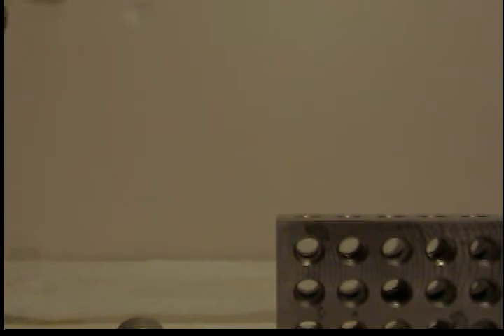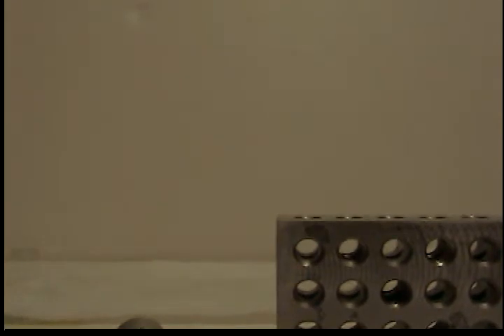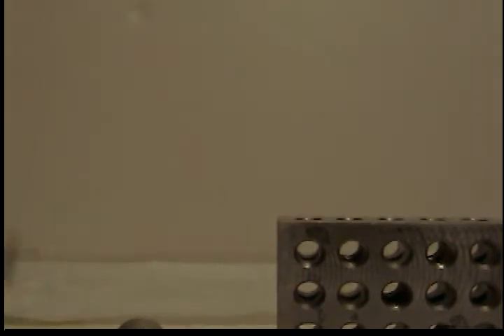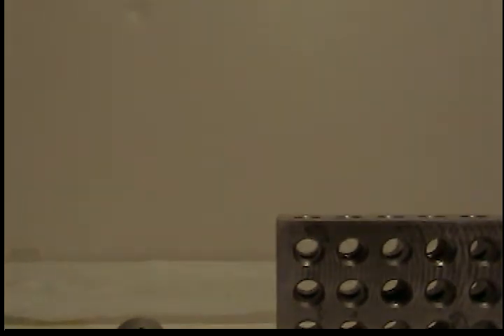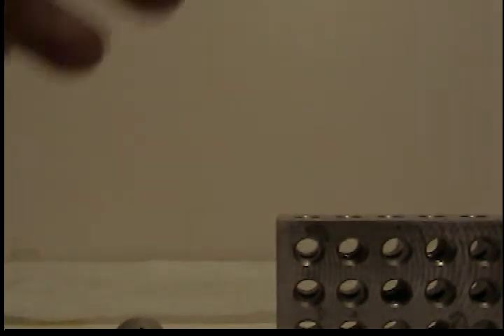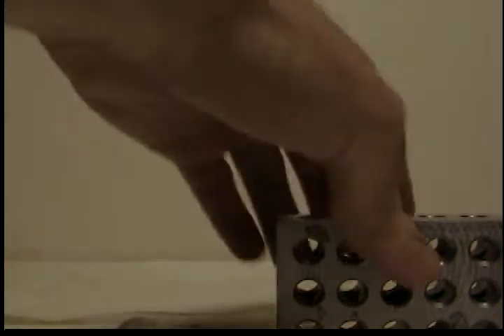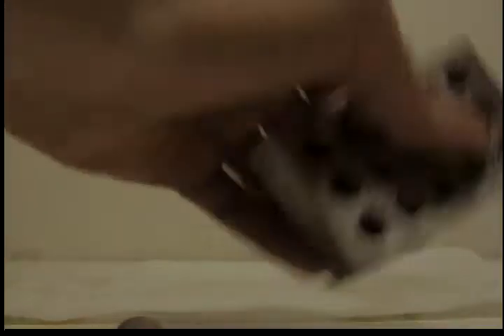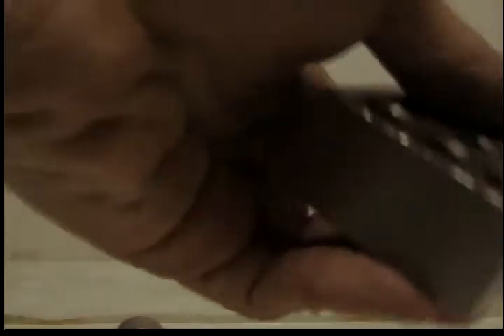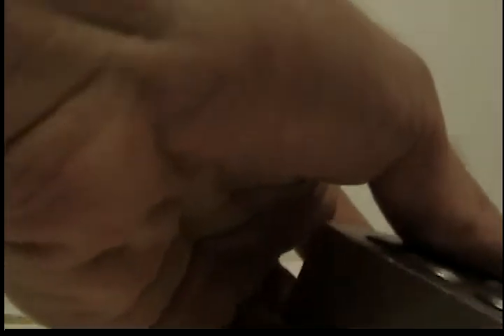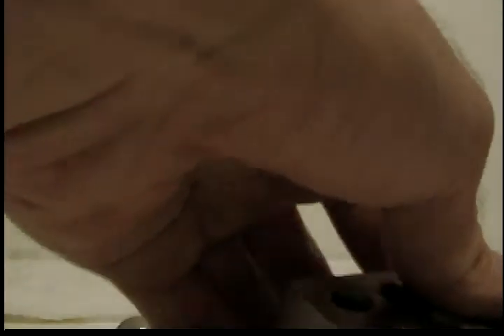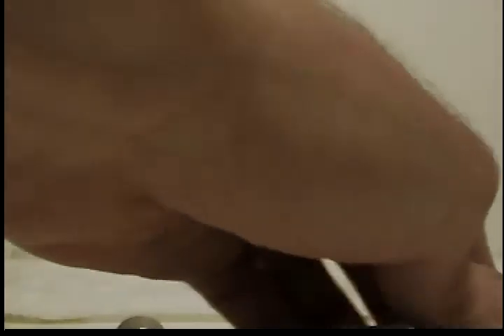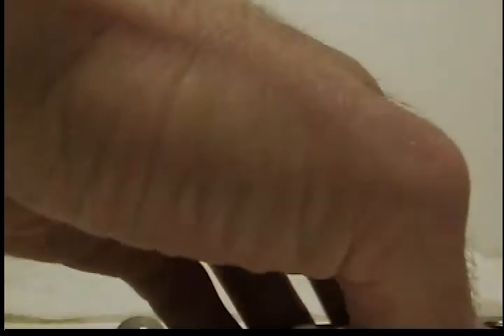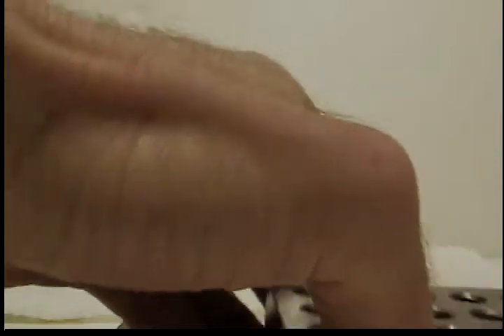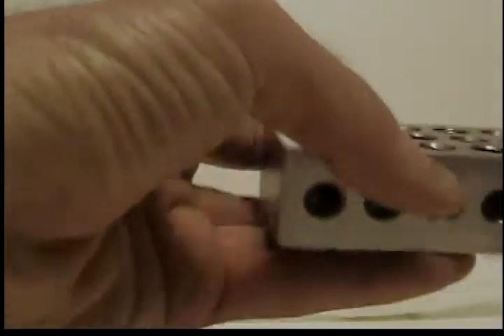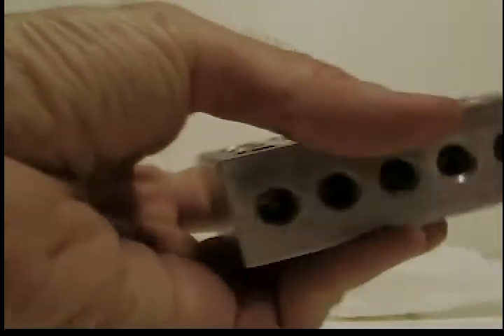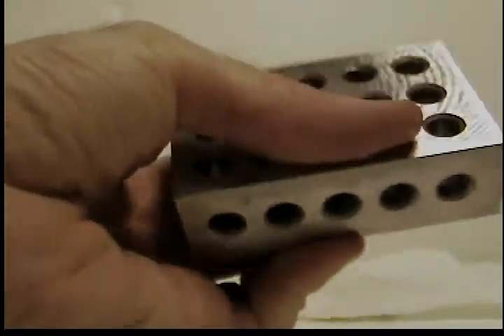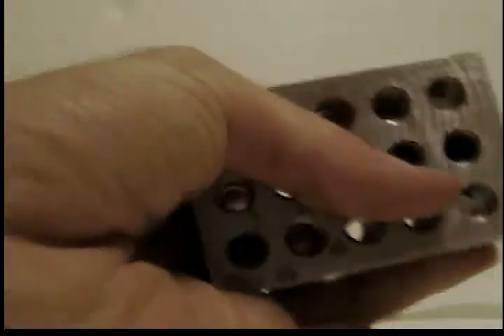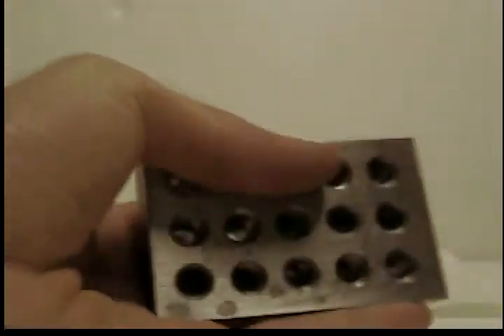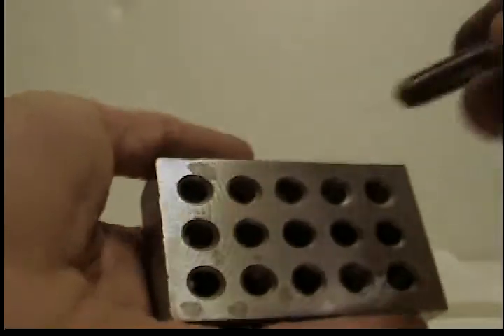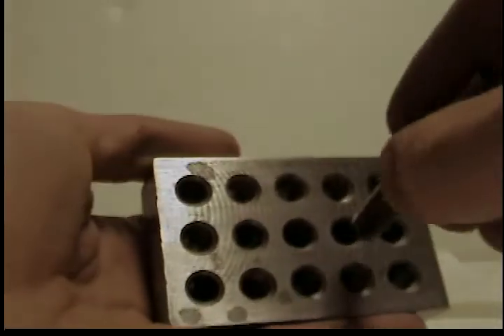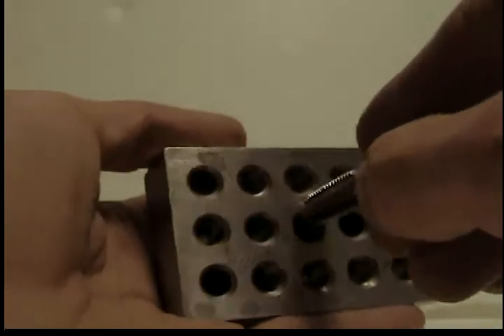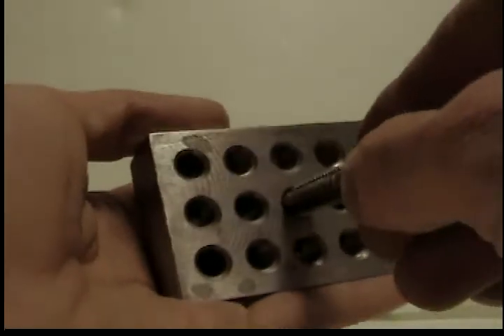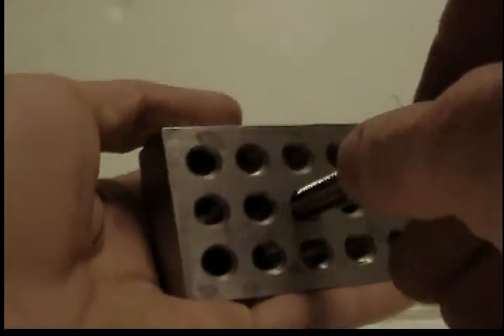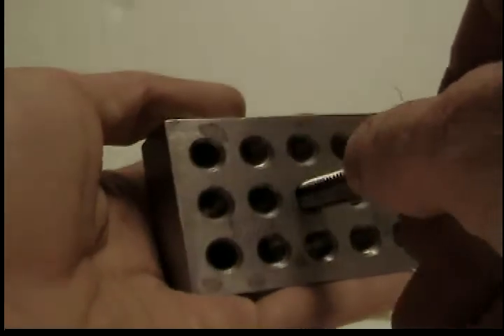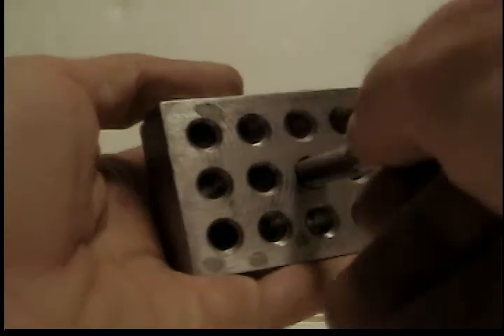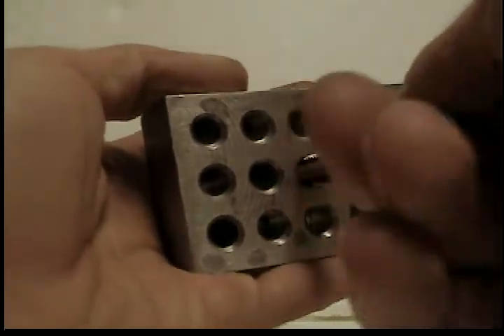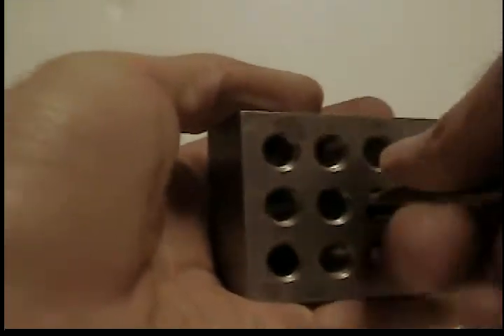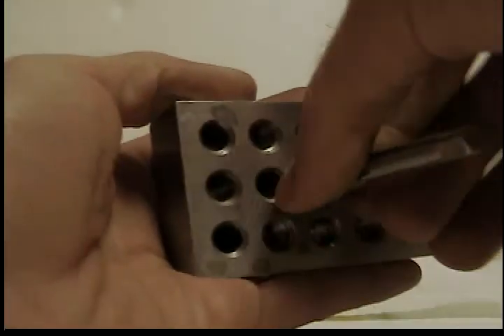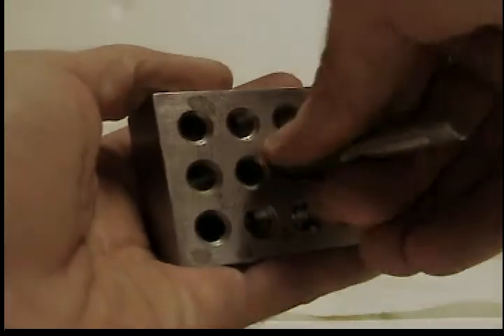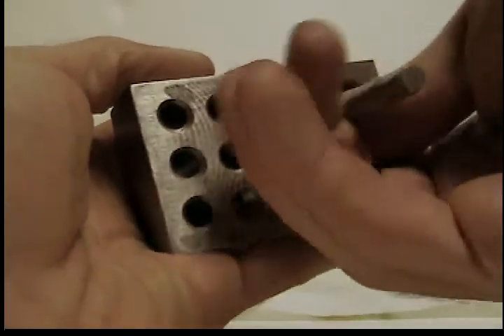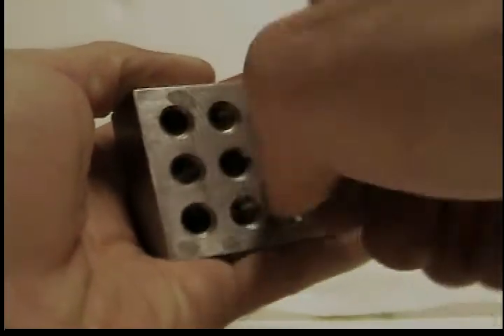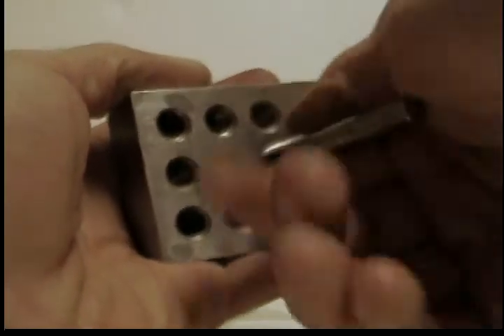And then once everything is put together, you just use the tap wrench to drive the tapper into the threaded hole.